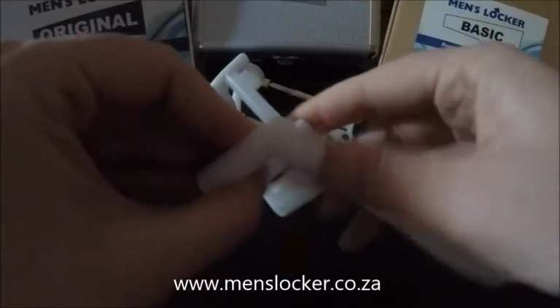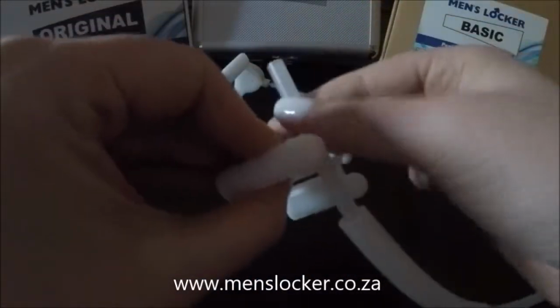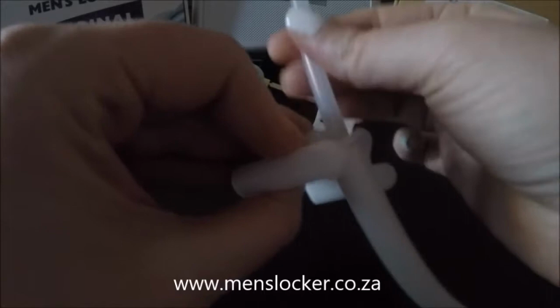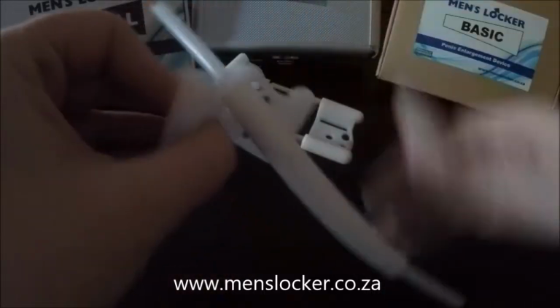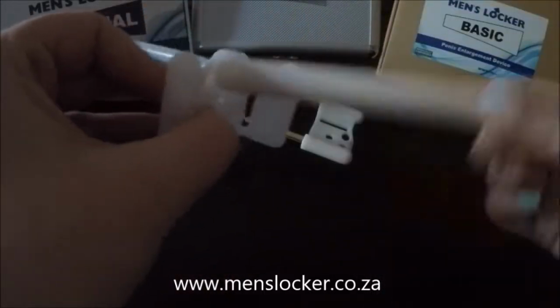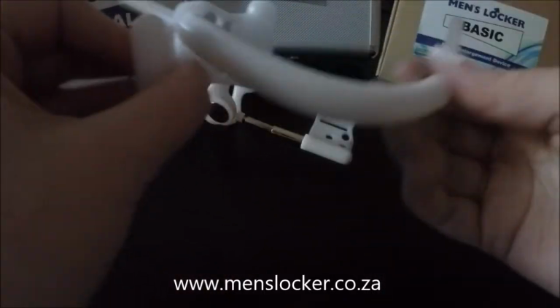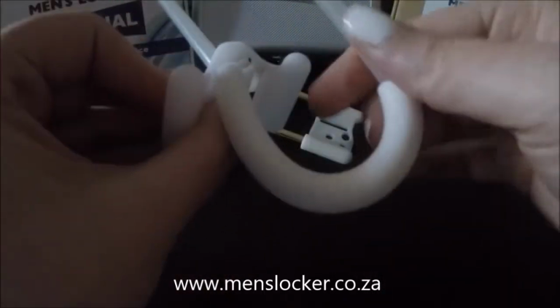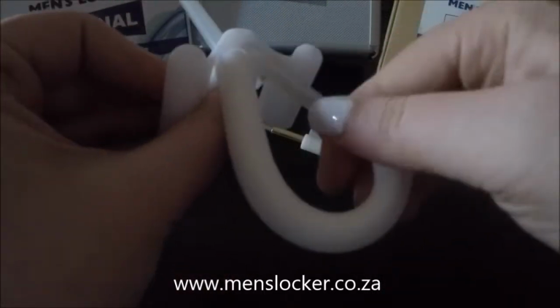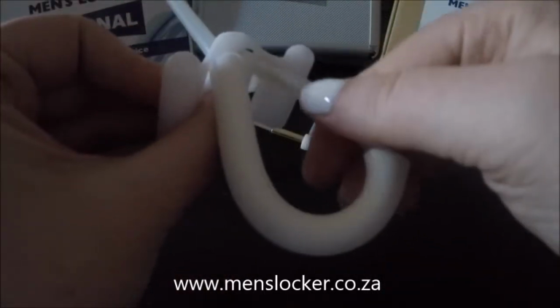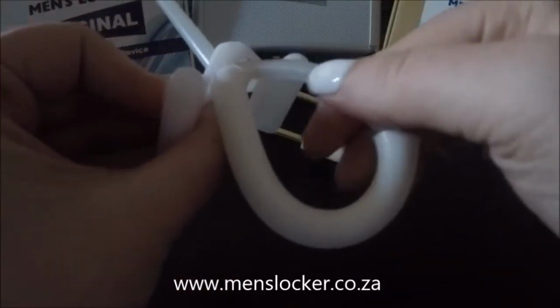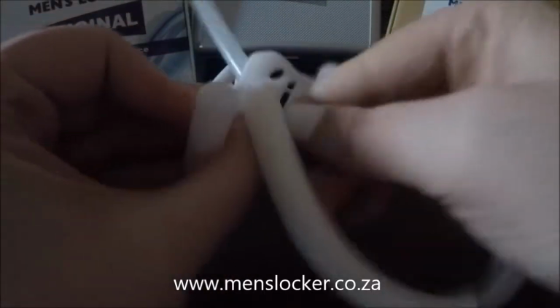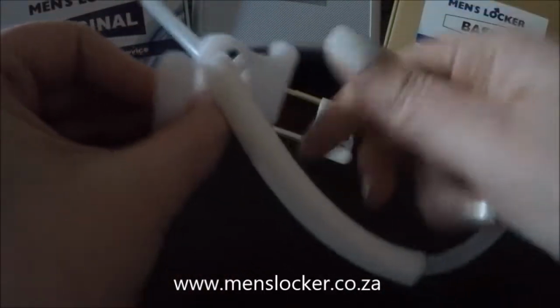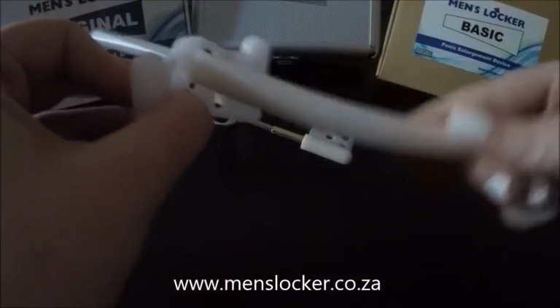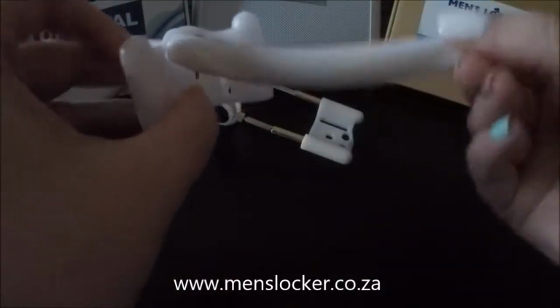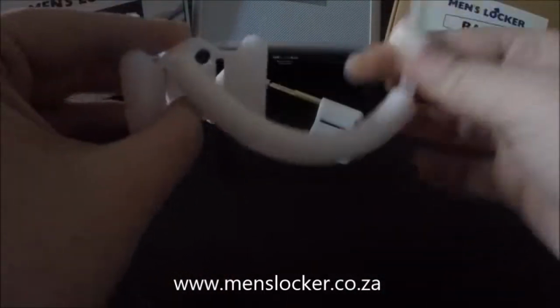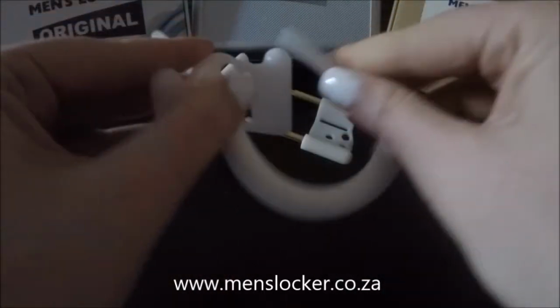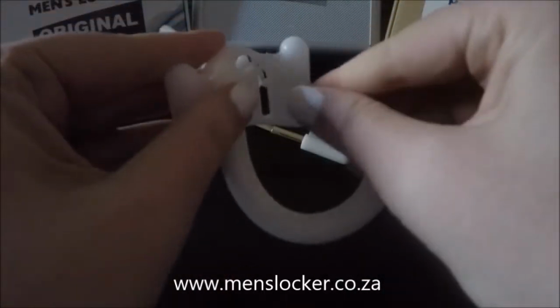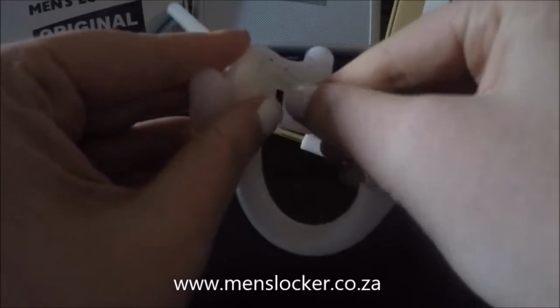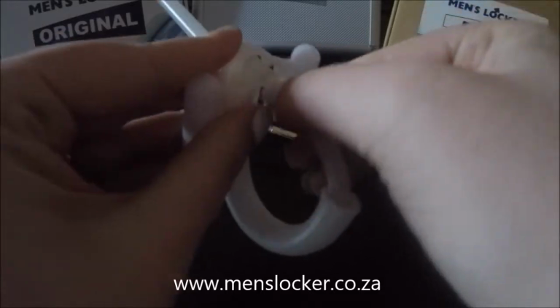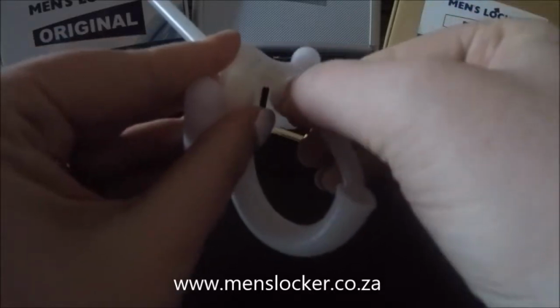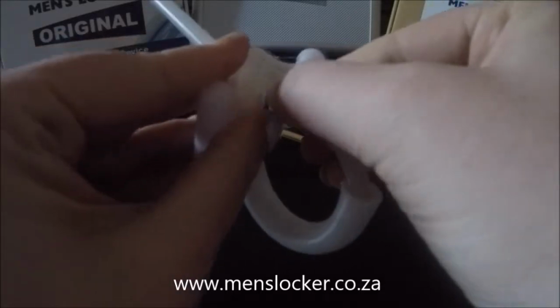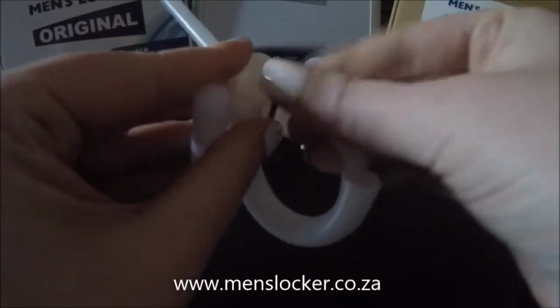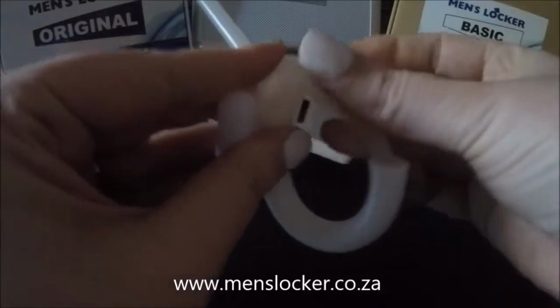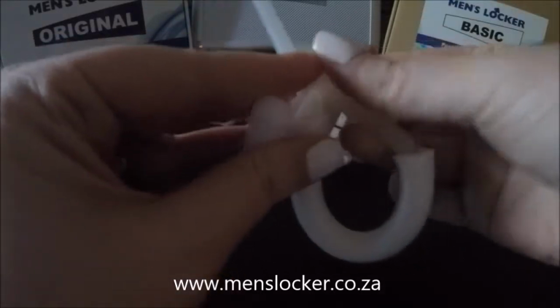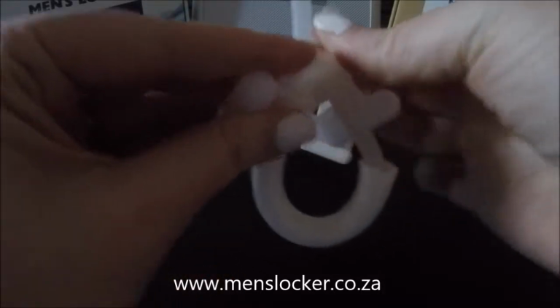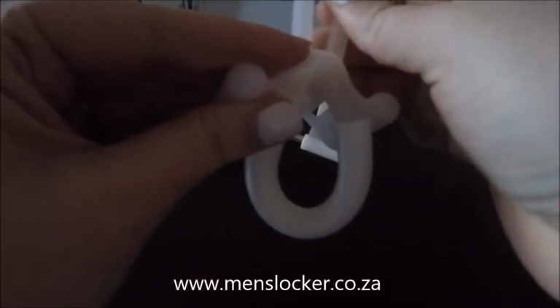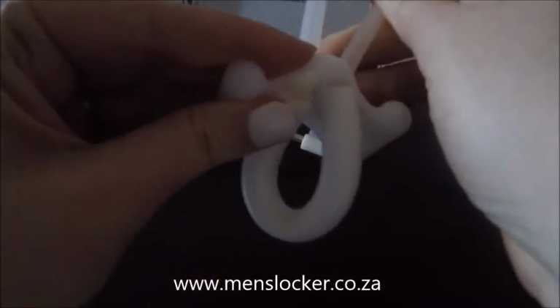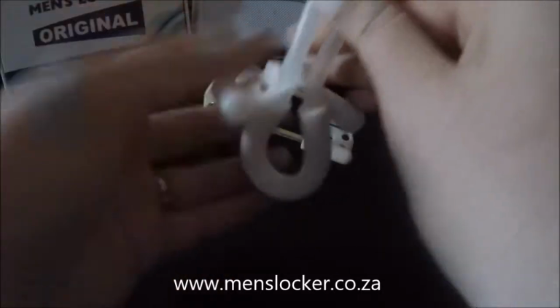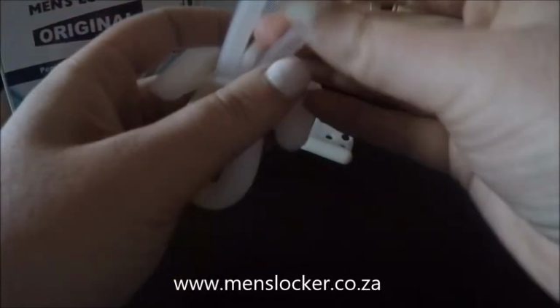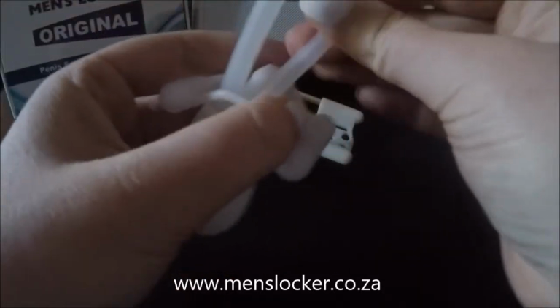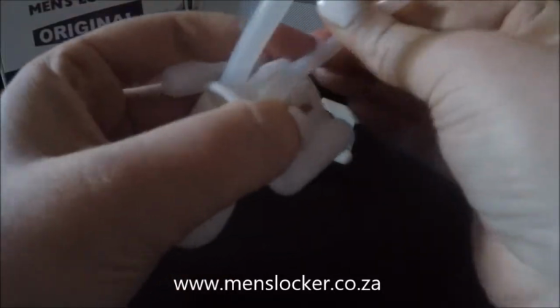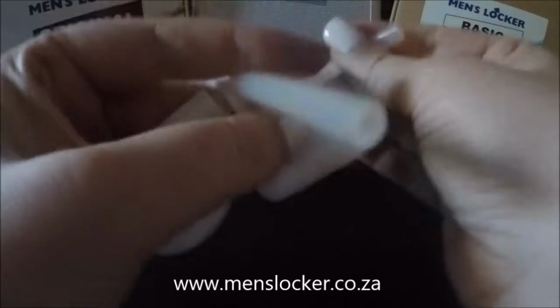You use it exactly the same way as you would with your normal straps, and the tube locks in underneath your cradle.